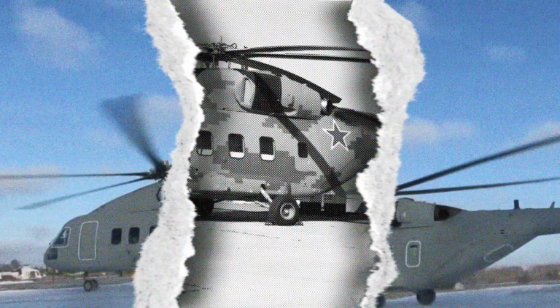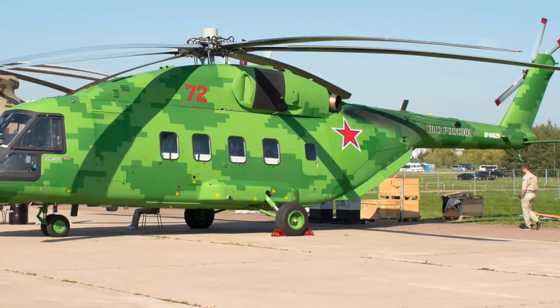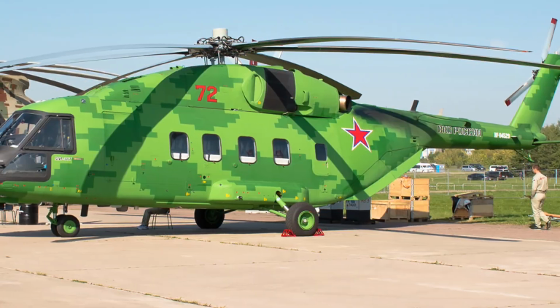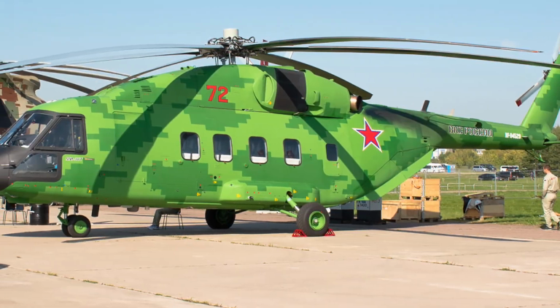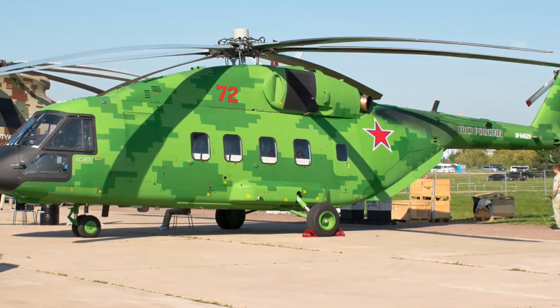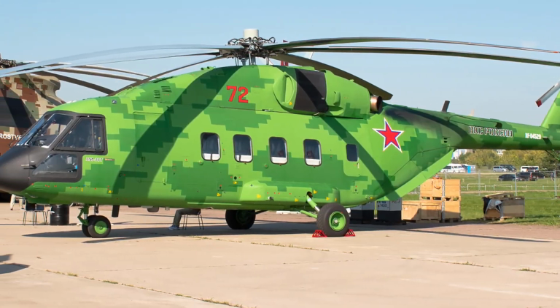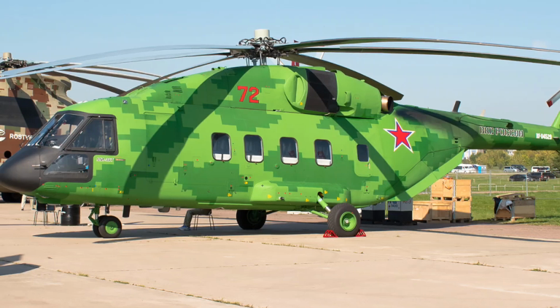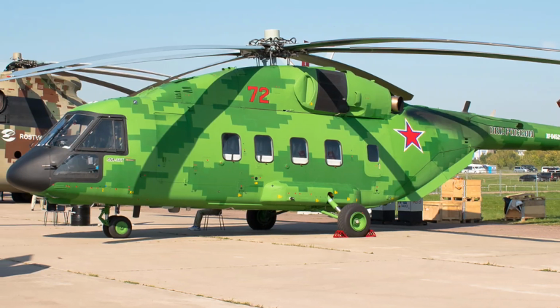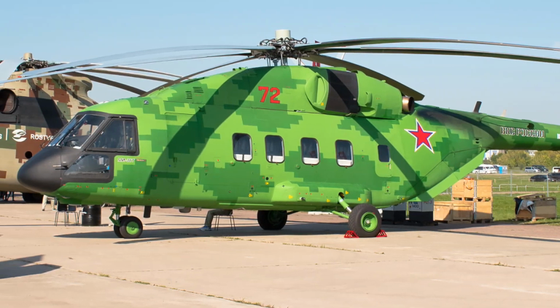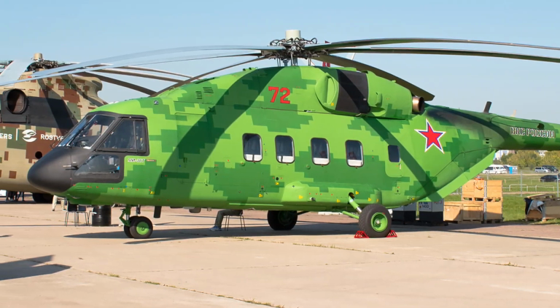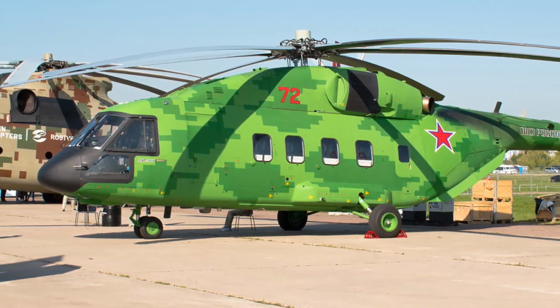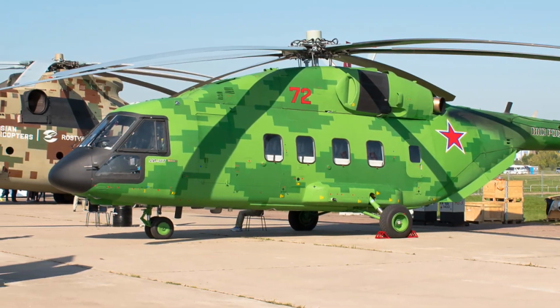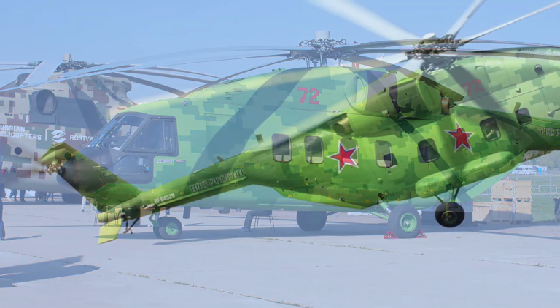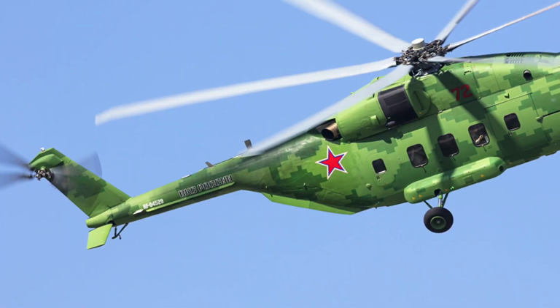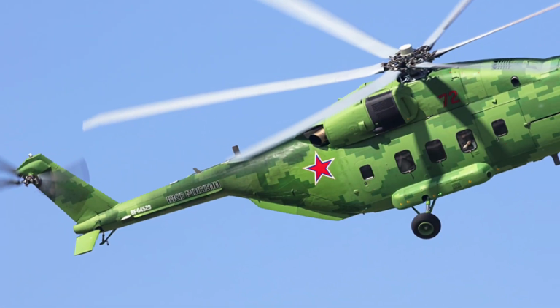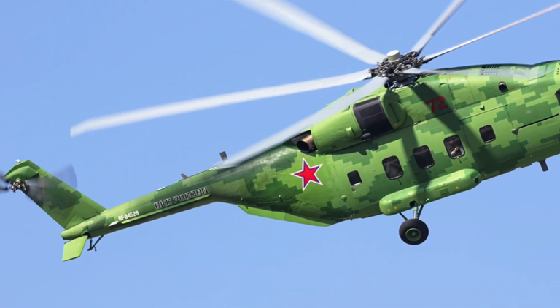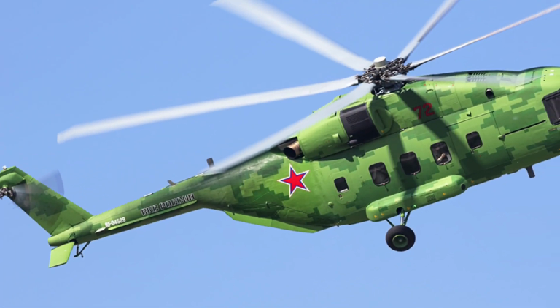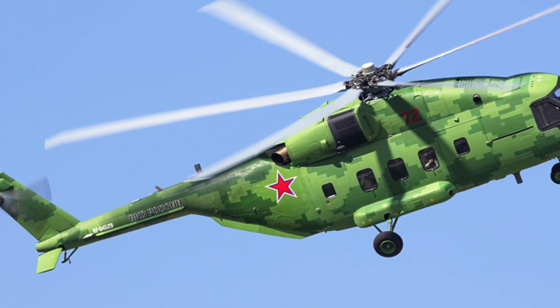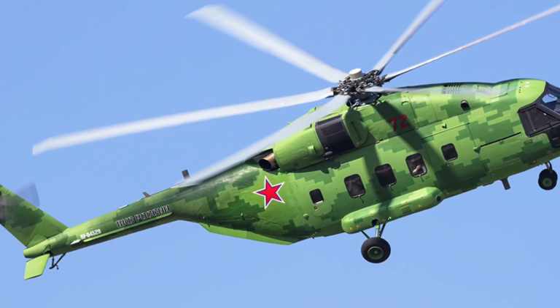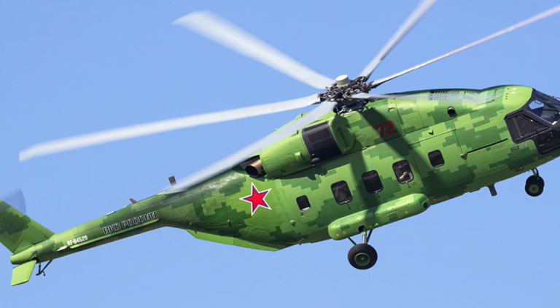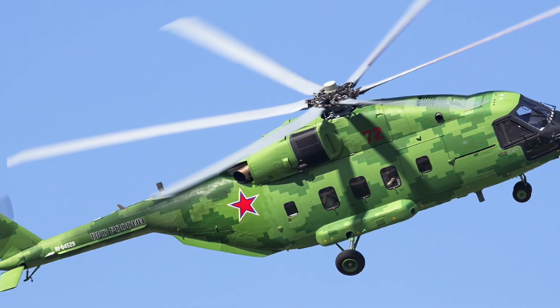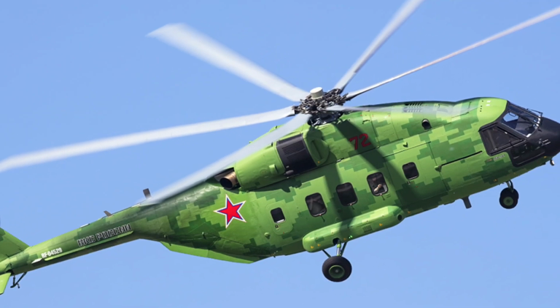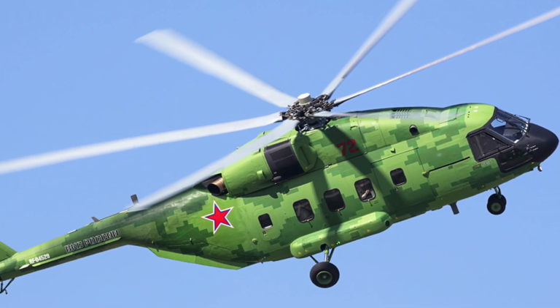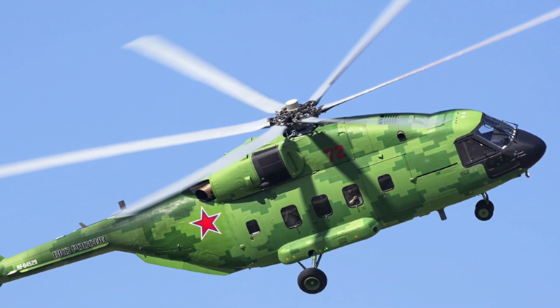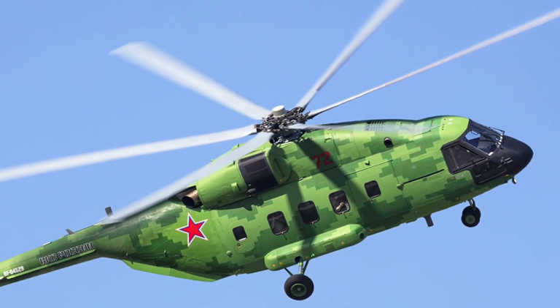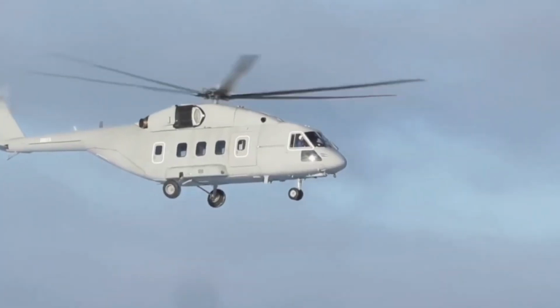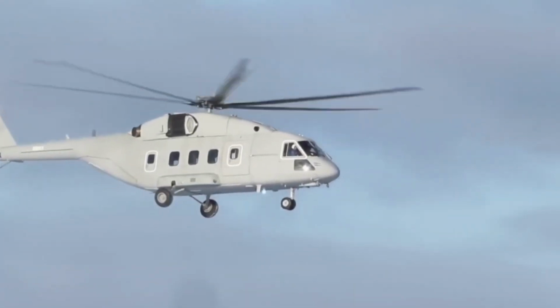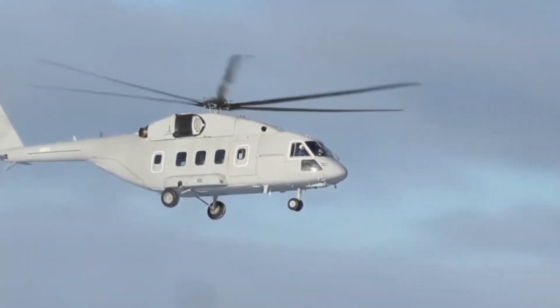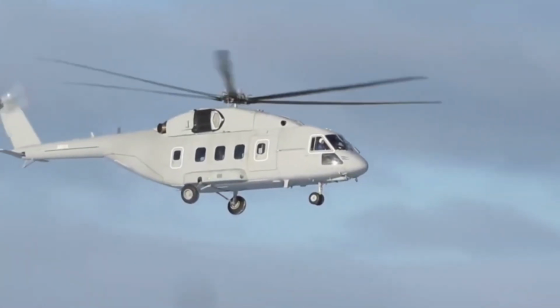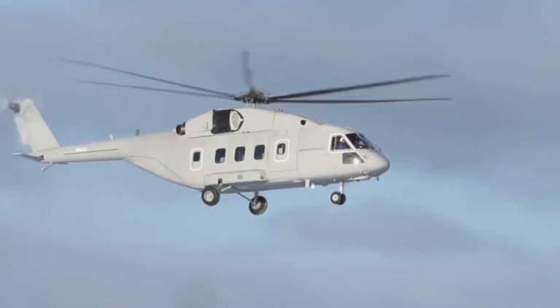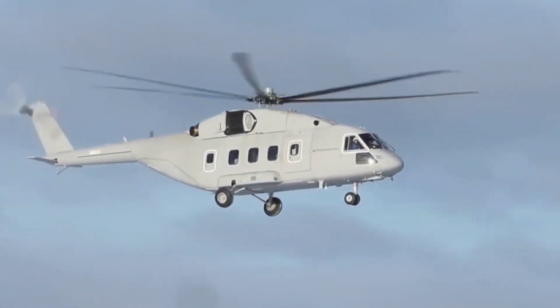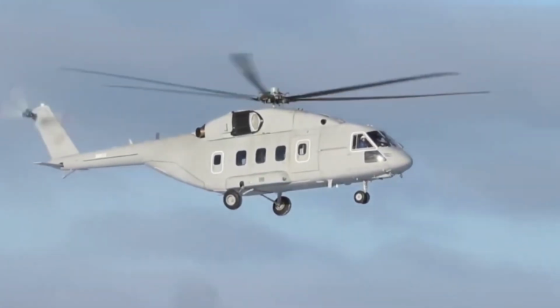From Syria to Ukraine, transport helicopters have faced heavy fire. That's why the MI-38T's reinforced composite blades and advanced survivability systems aren't just design choices — they are battle necessities.